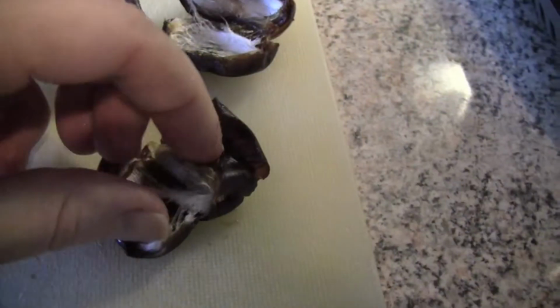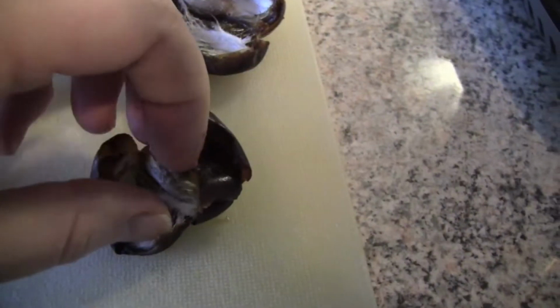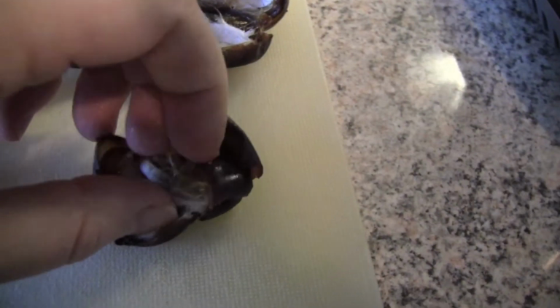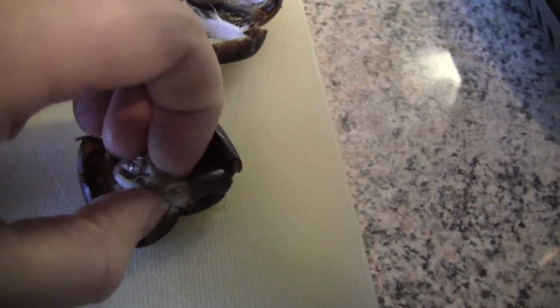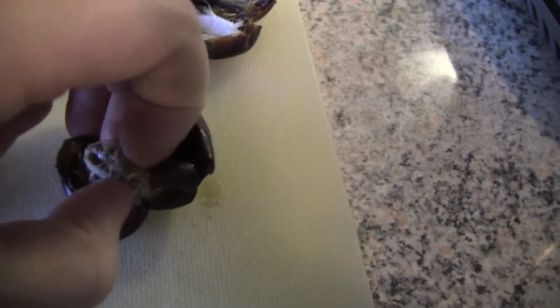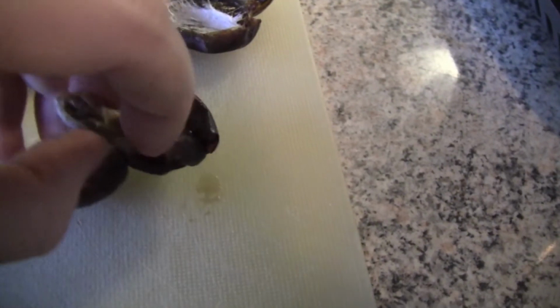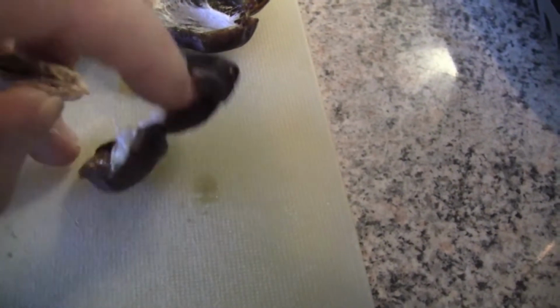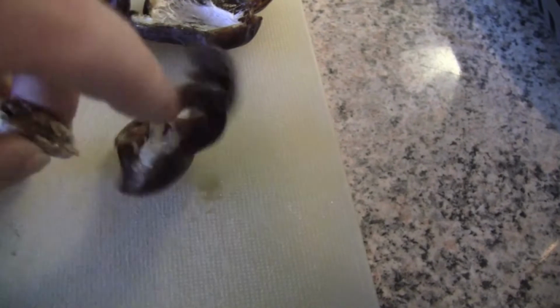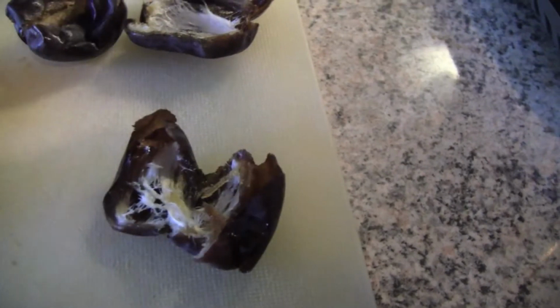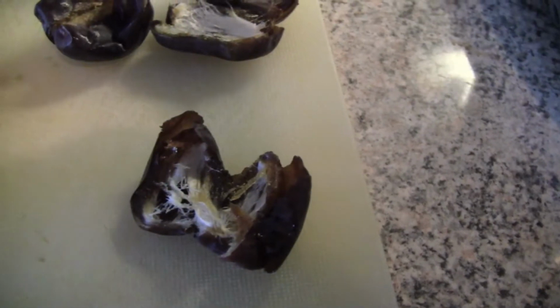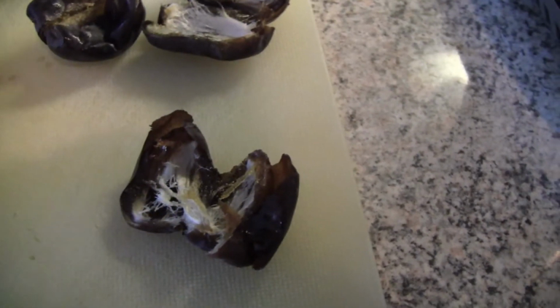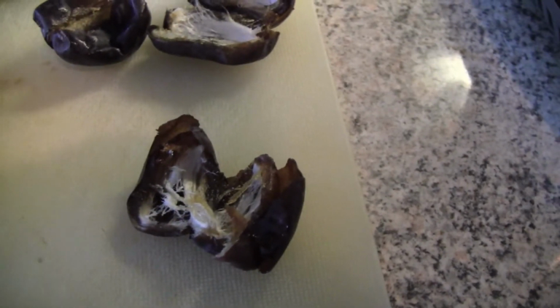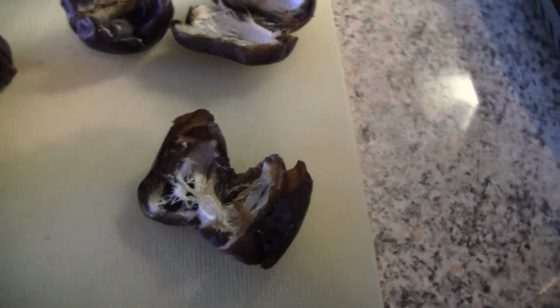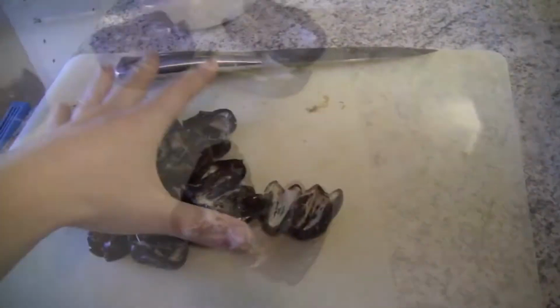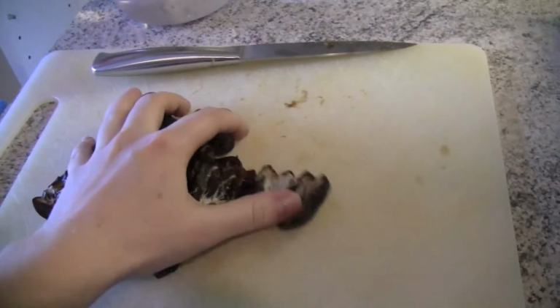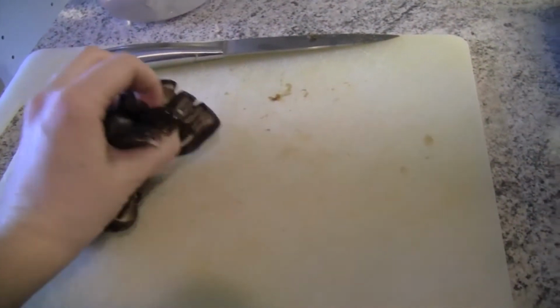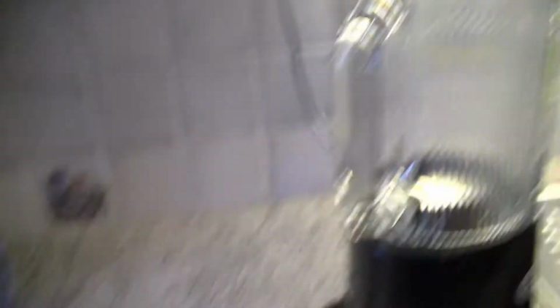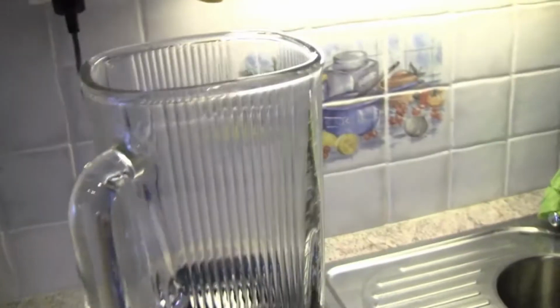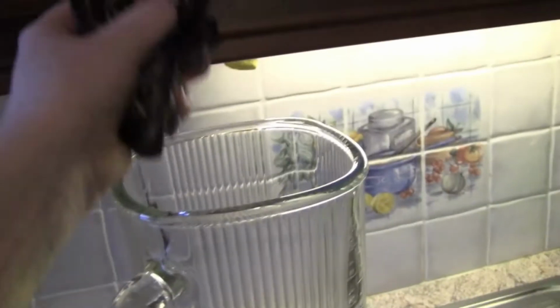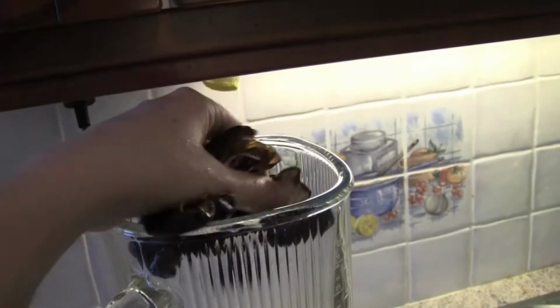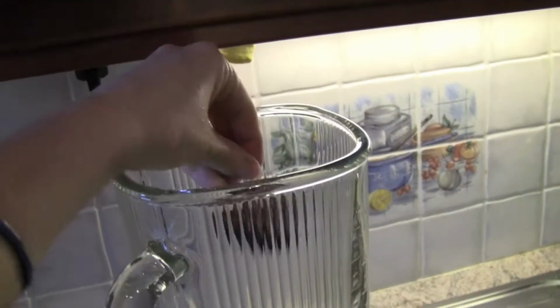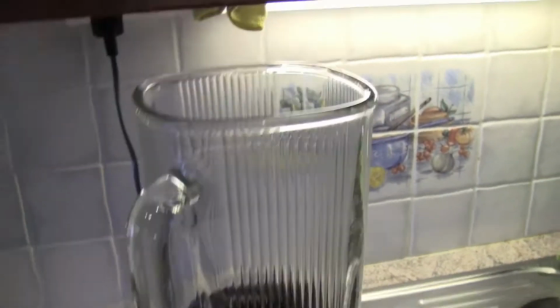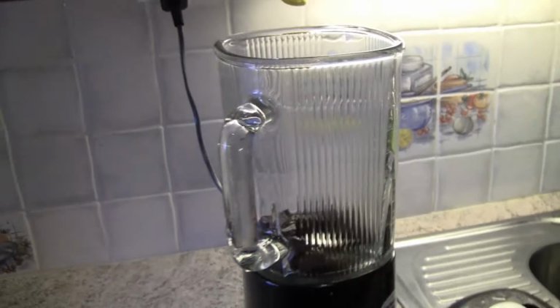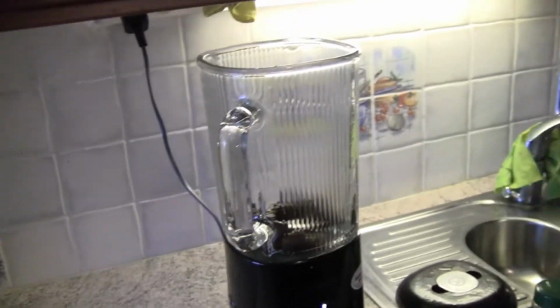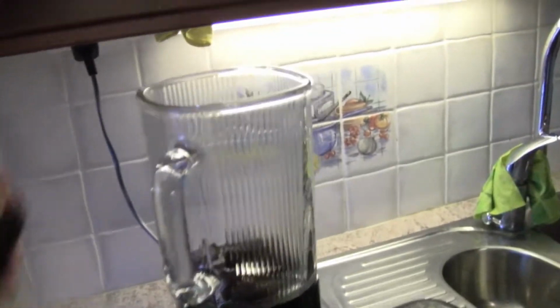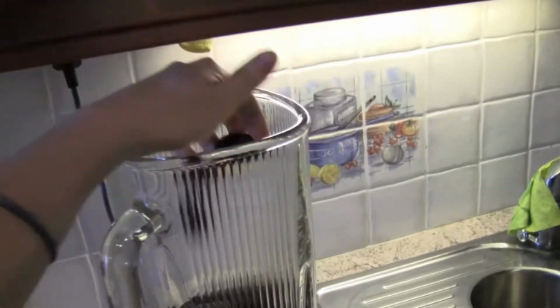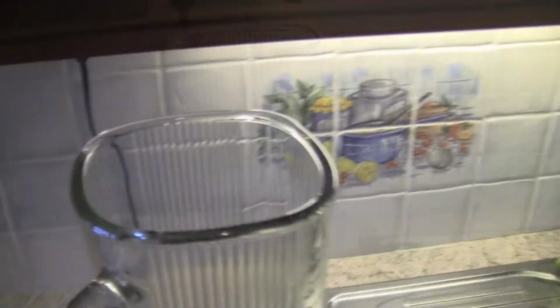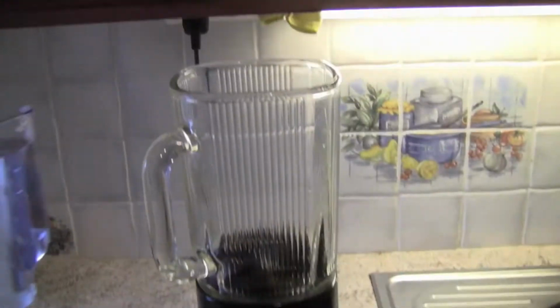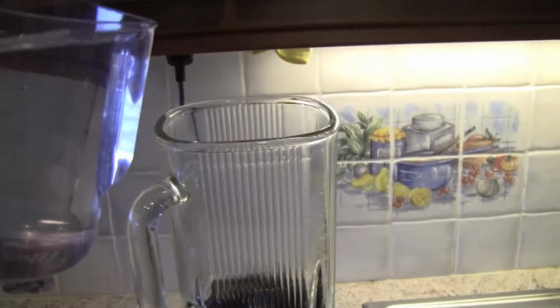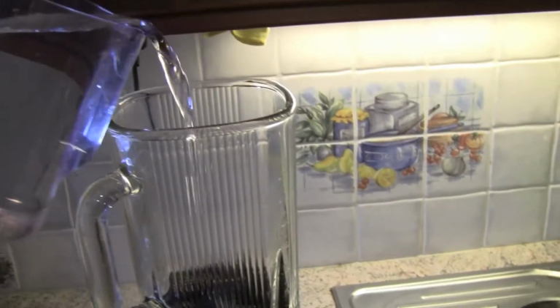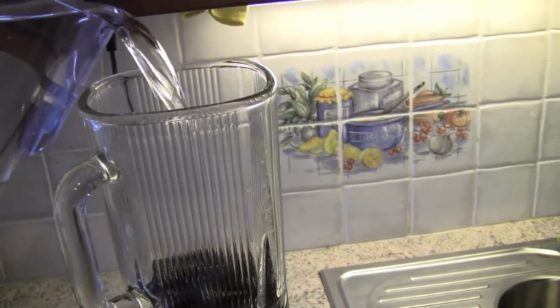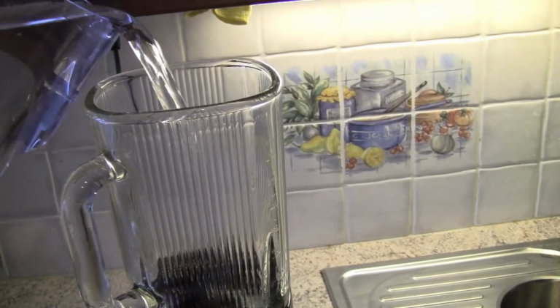Start by removing the pits from the dates. Put the pitted dates into the blender. Pour some water in.